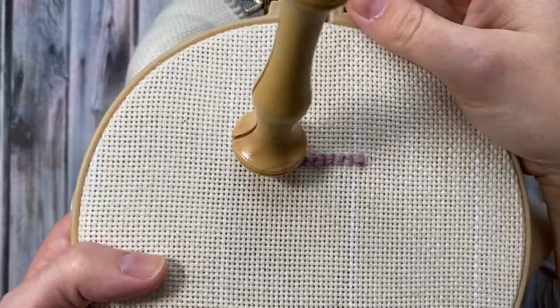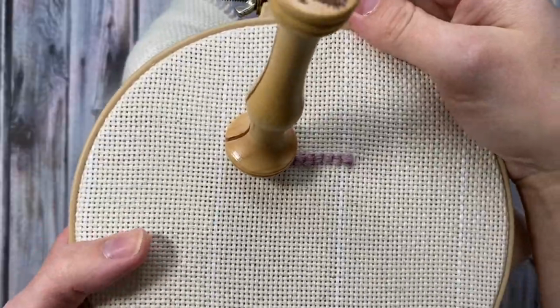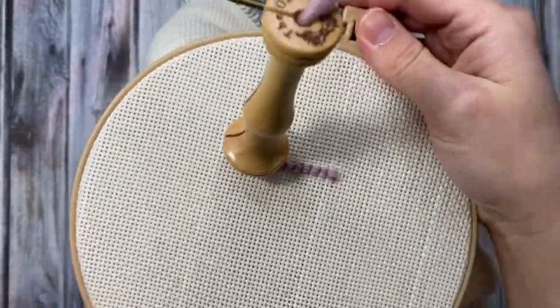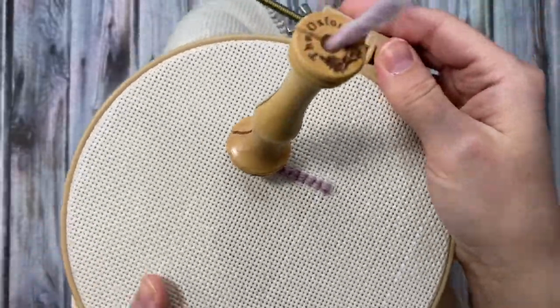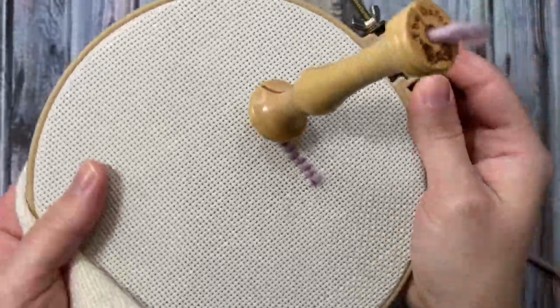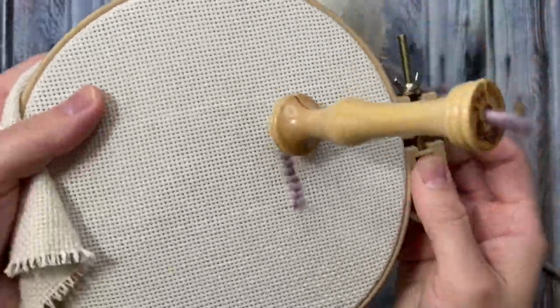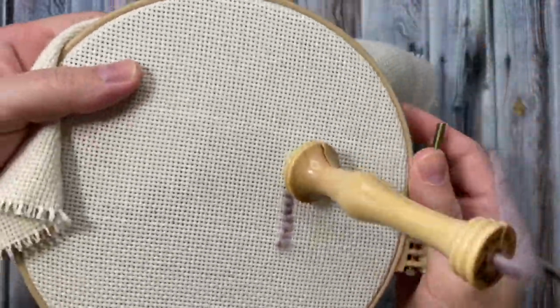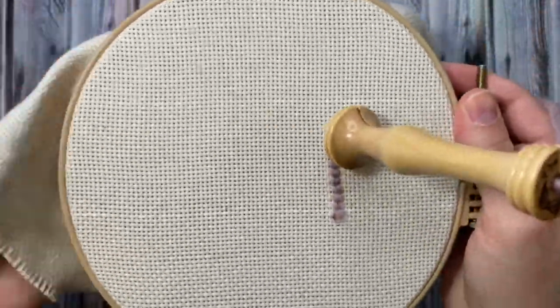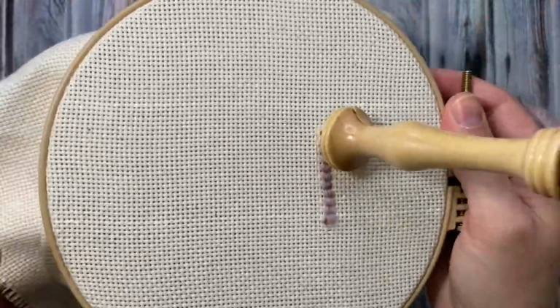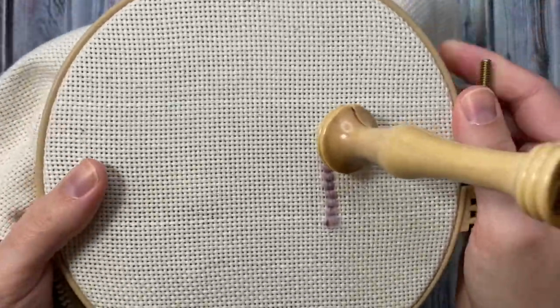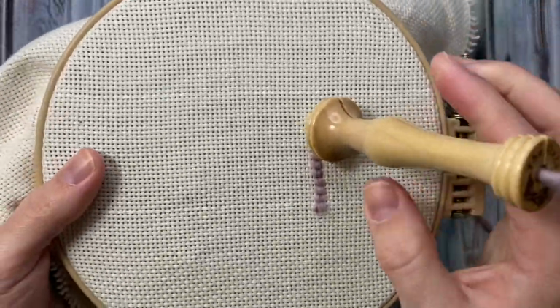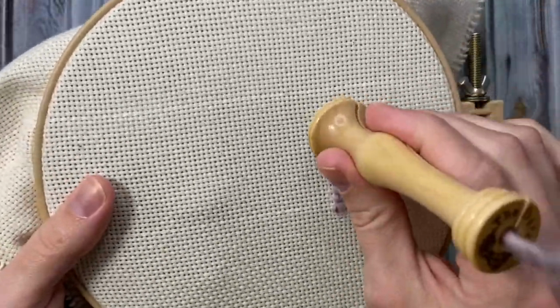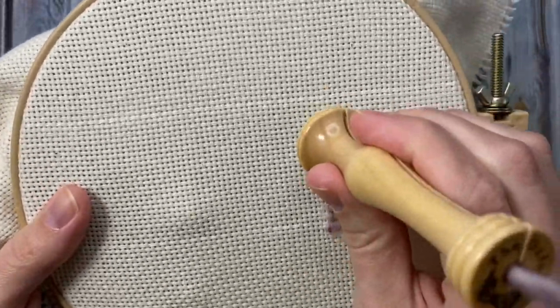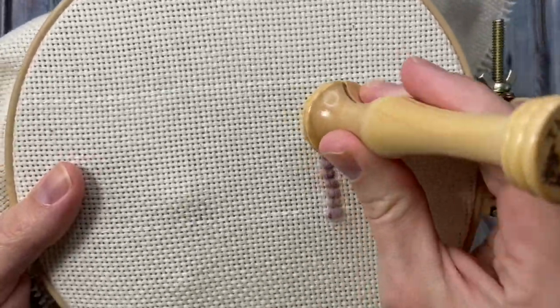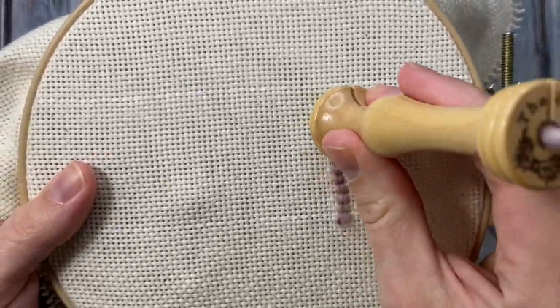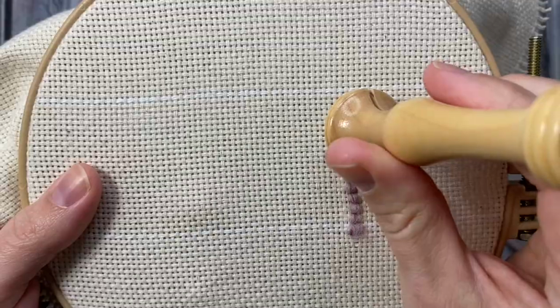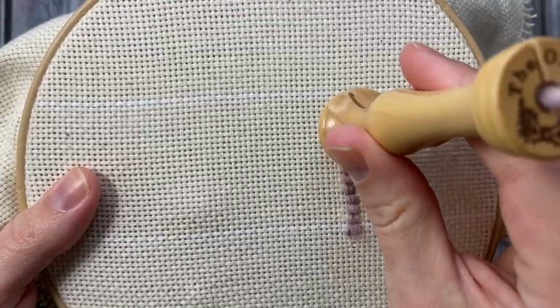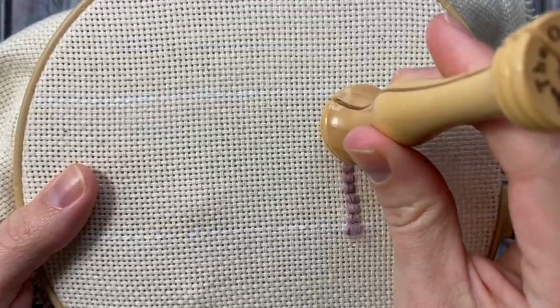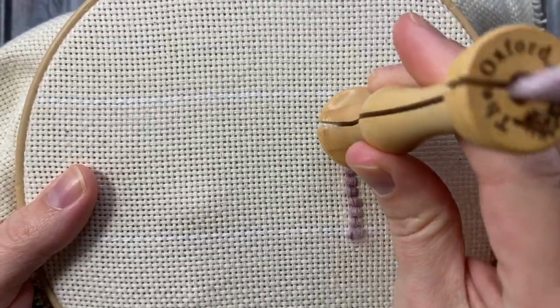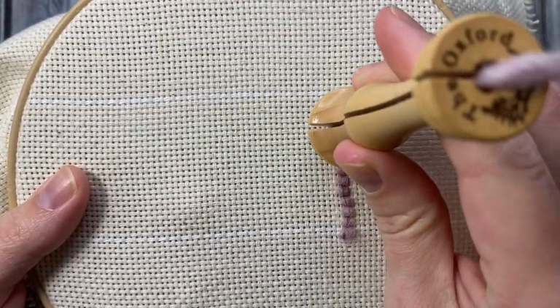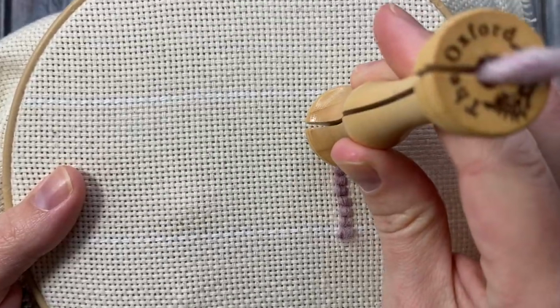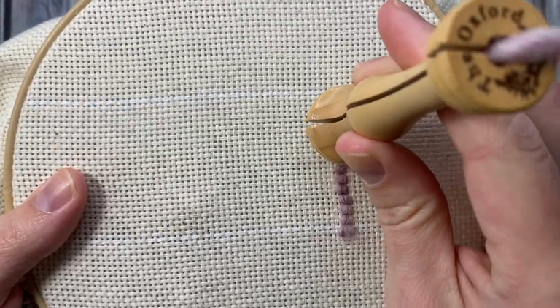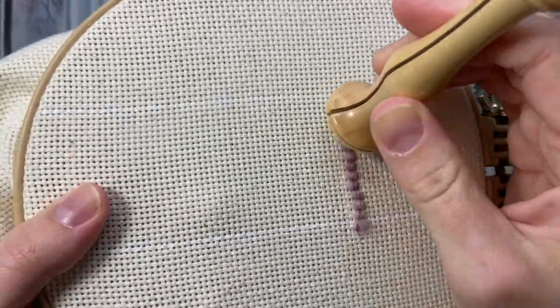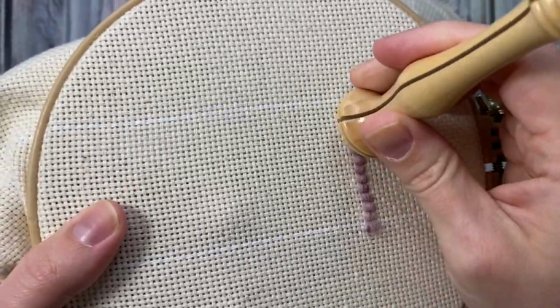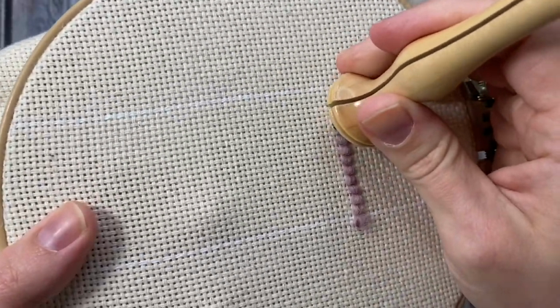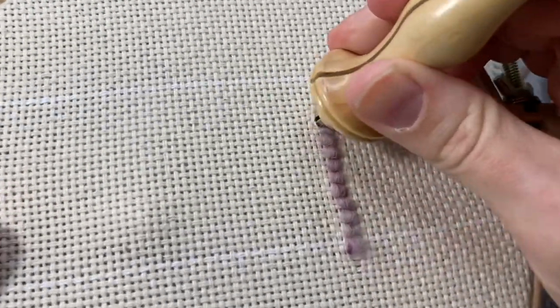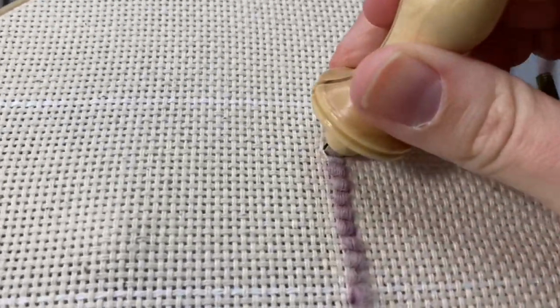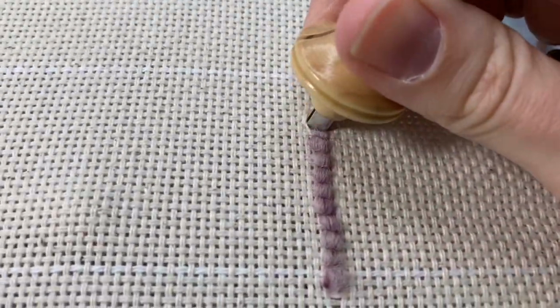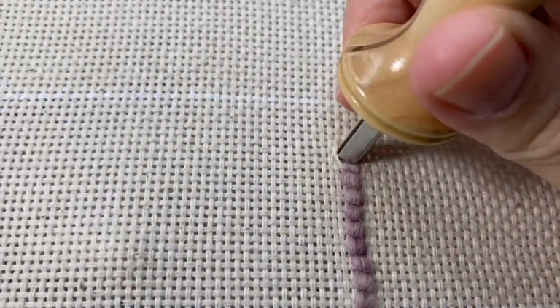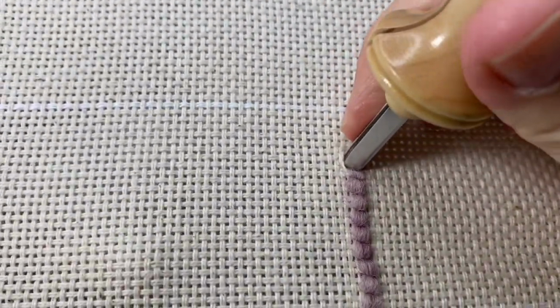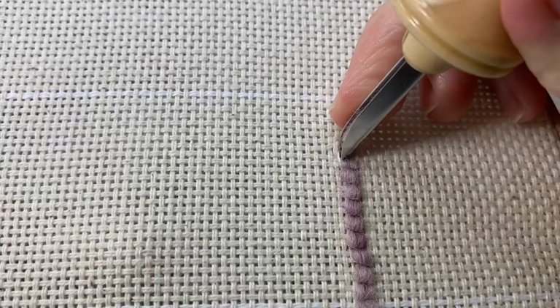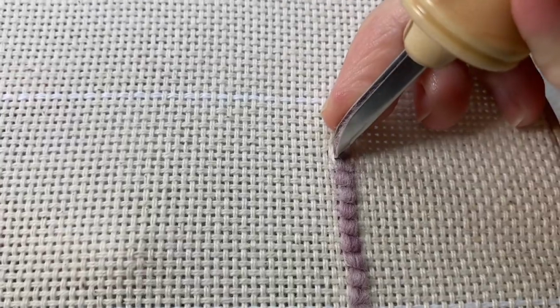To turn your work, keep the punch needle punched into the fabric and turn the entire embroidery hoop. Then twist the punch needle handle so that the channel is facing in the direction you're going to punch.